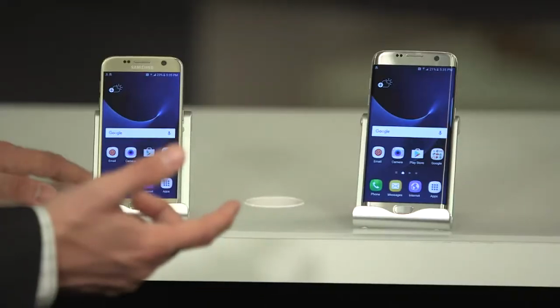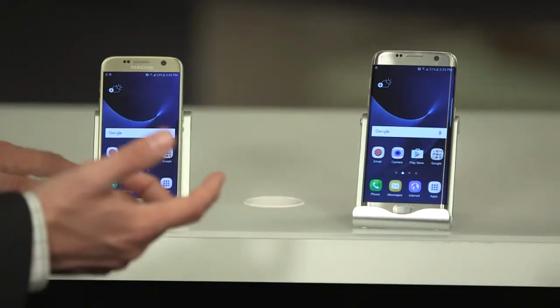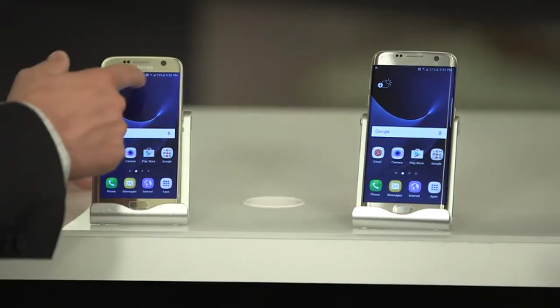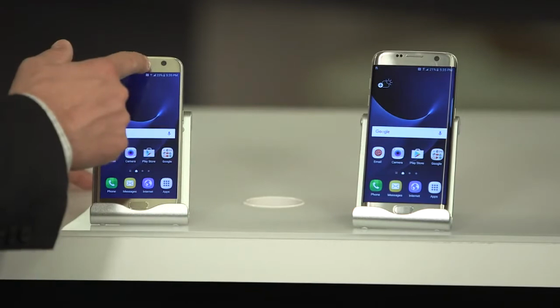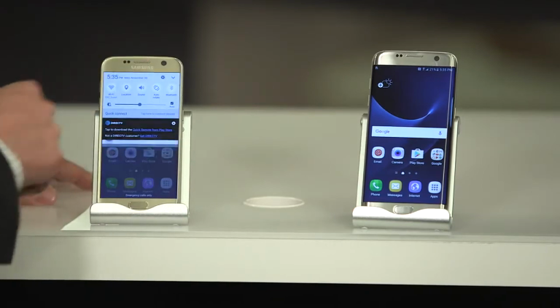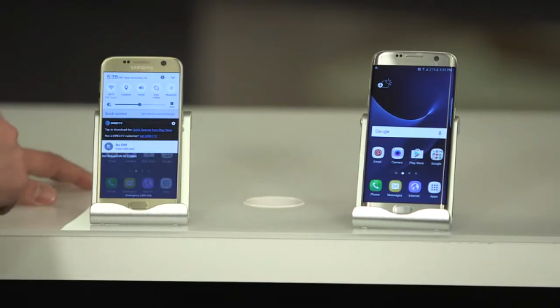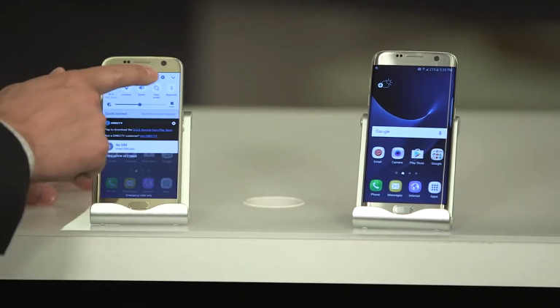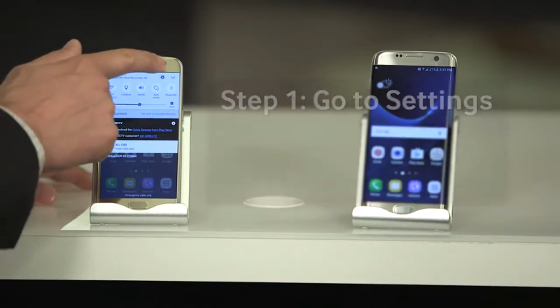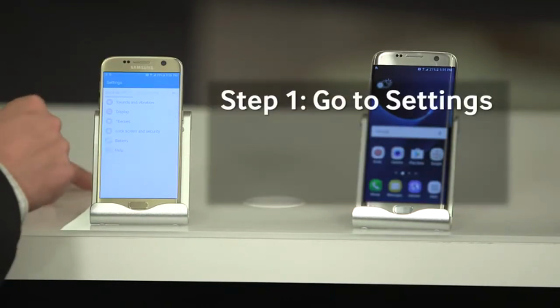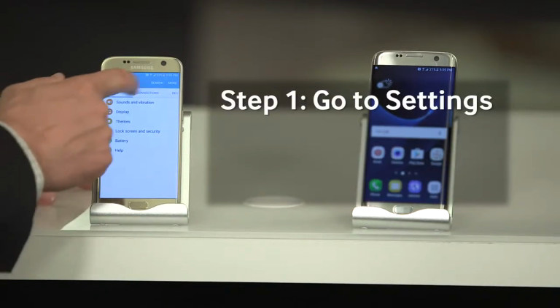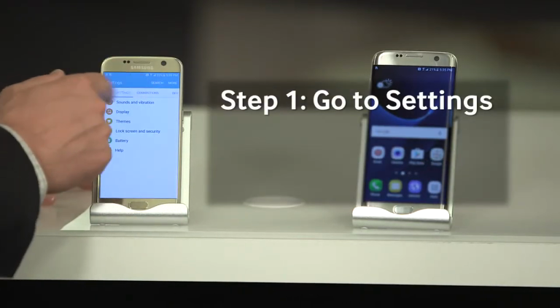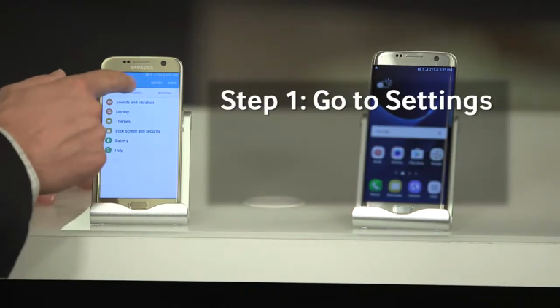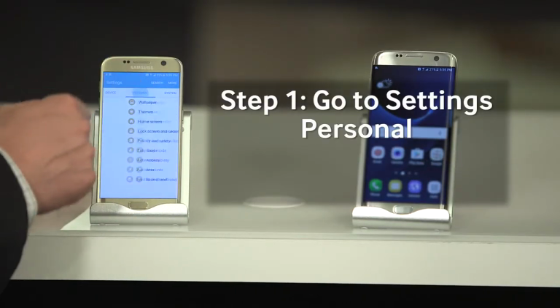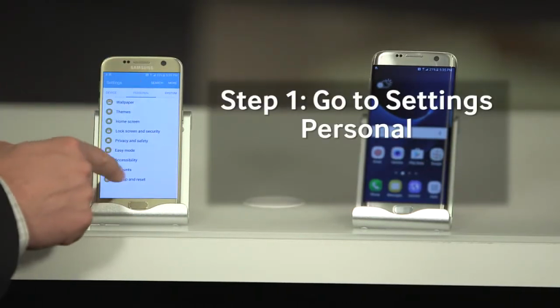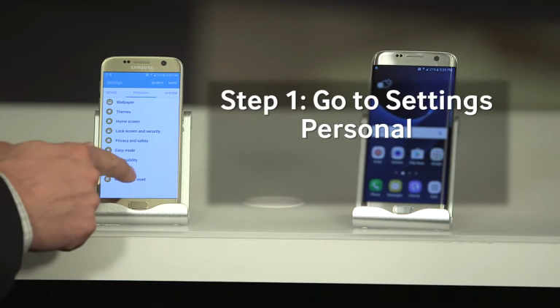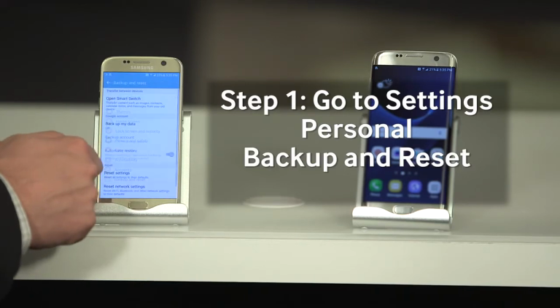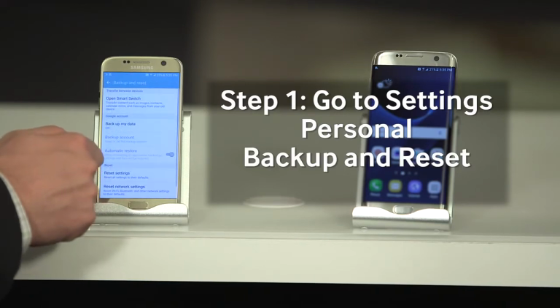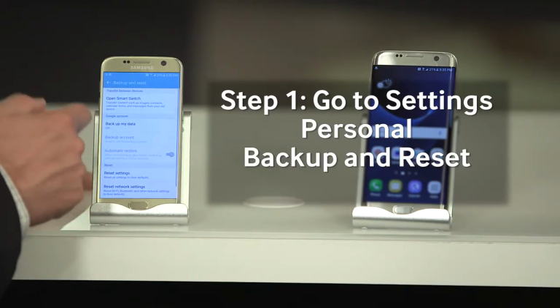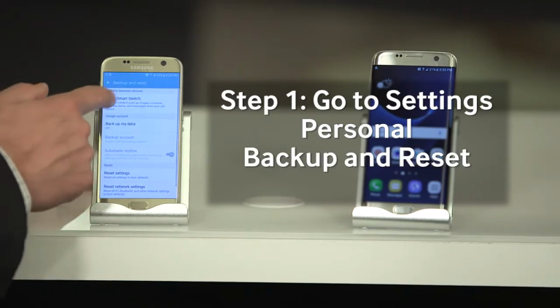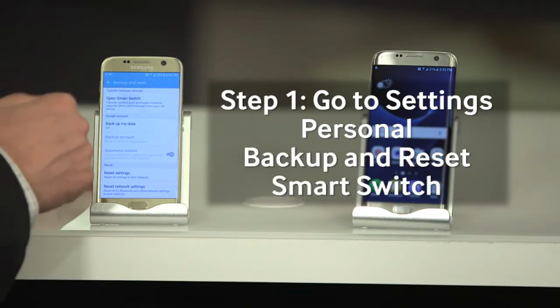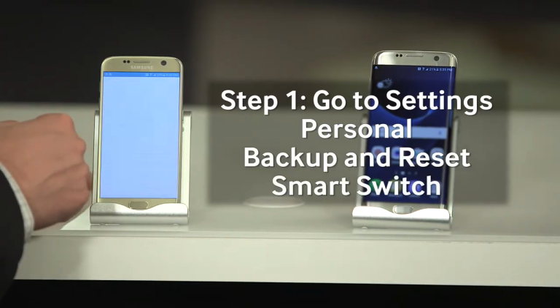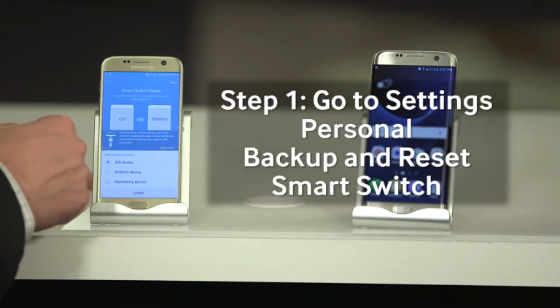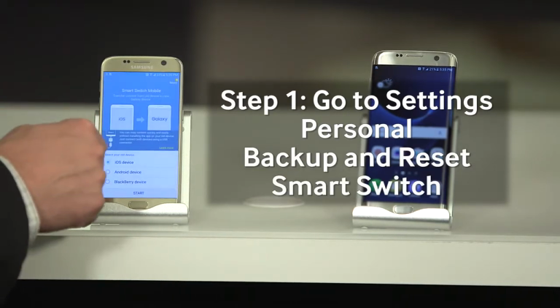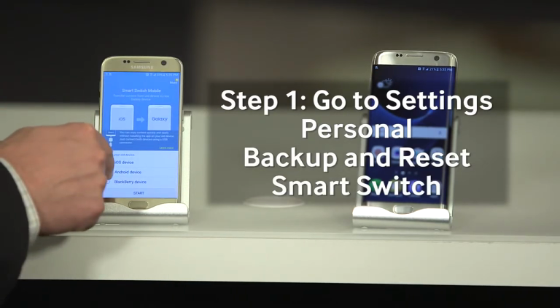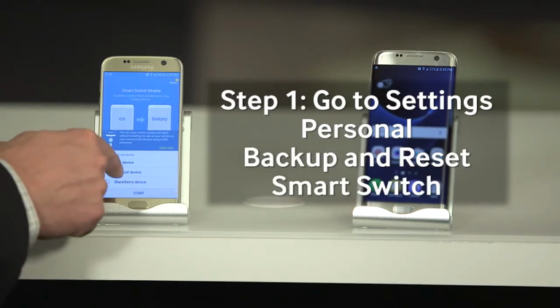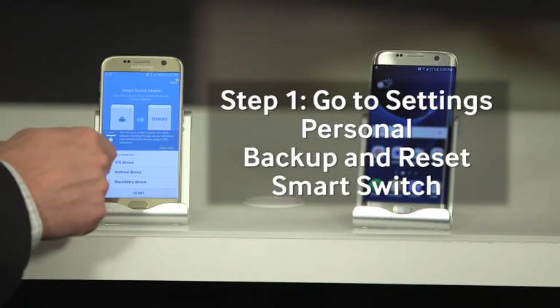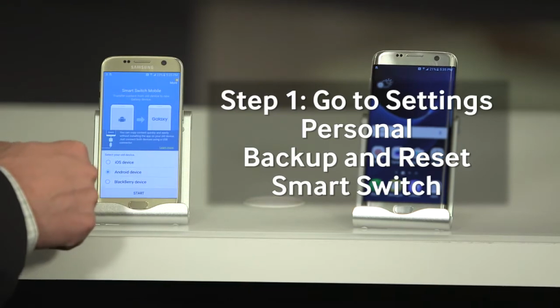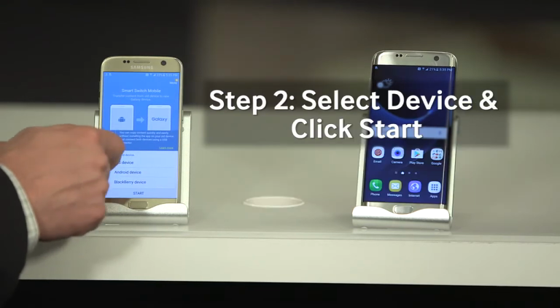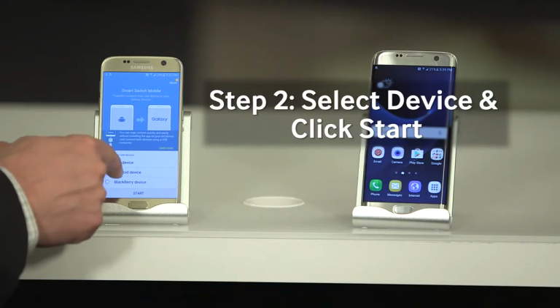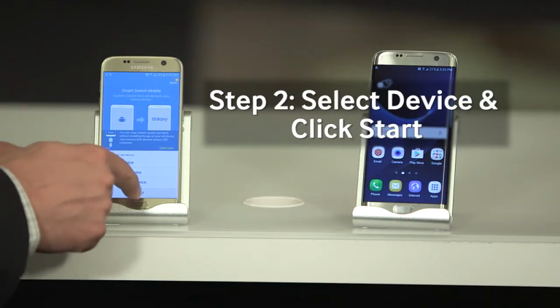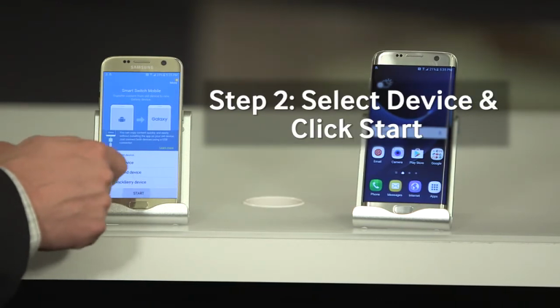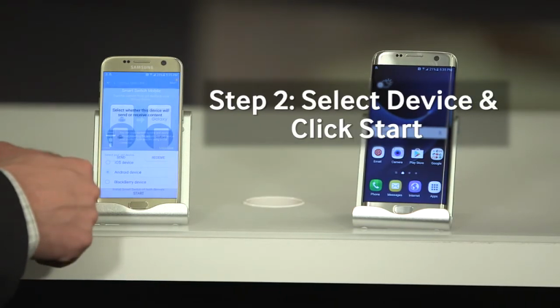So I'm going to start with my old device. I just swipe down from the top, go to Settings. I'm going to scroll over to Personal and click on Backup and Reset, and then I'm going to open Smart Switch. Now this is my old device and it's an Android device, so I select the type and then I hit Start.